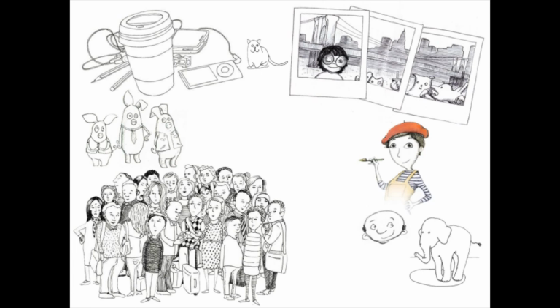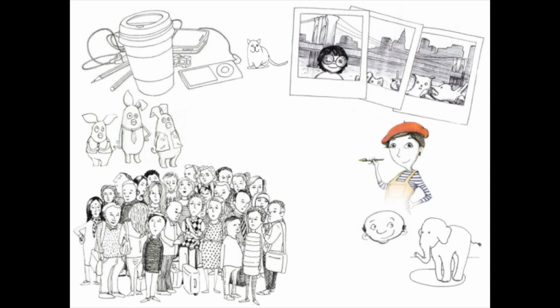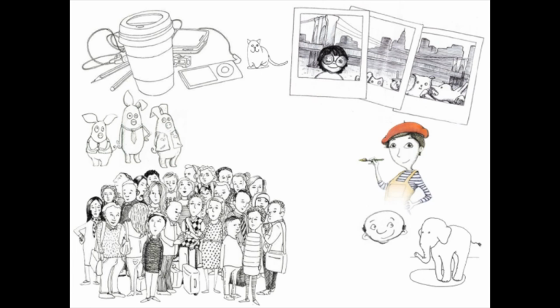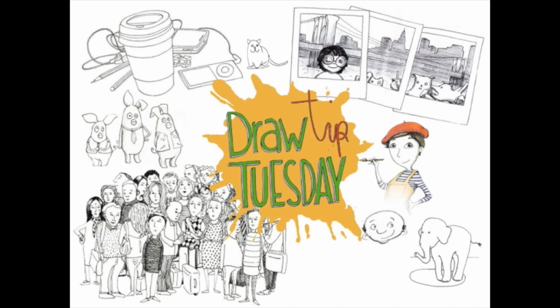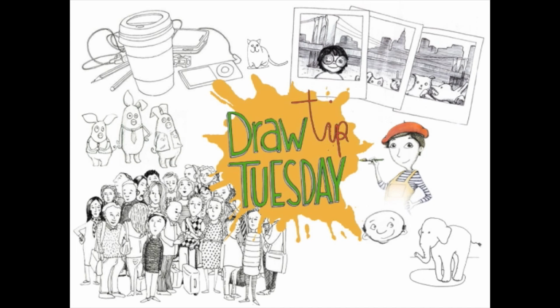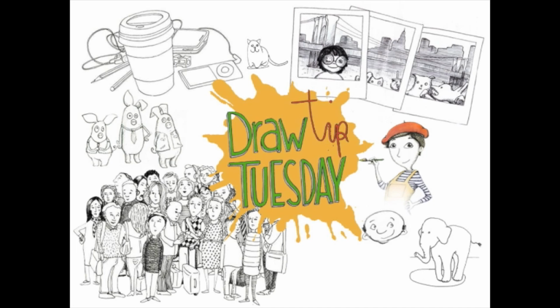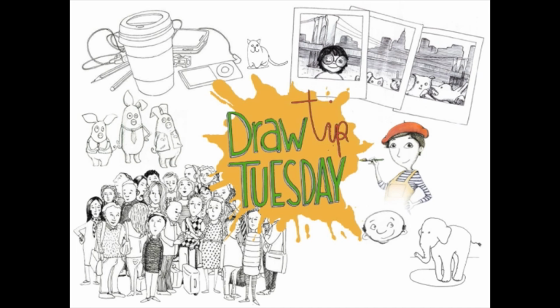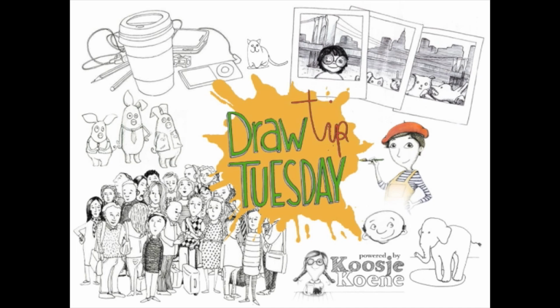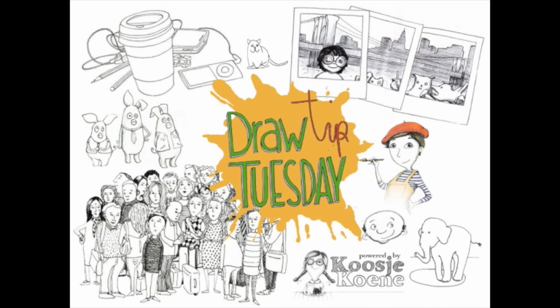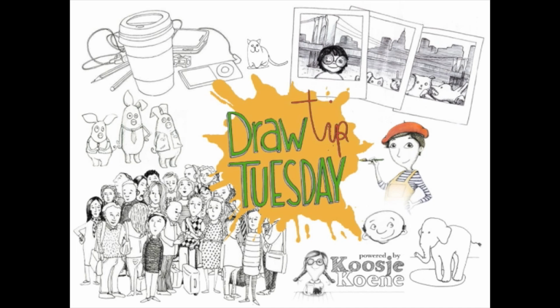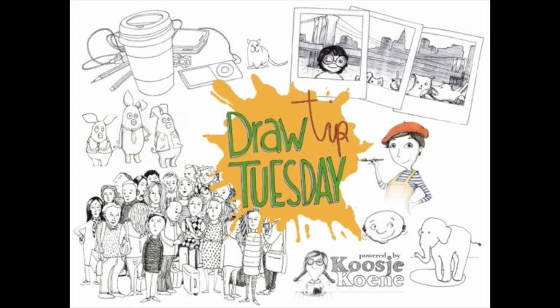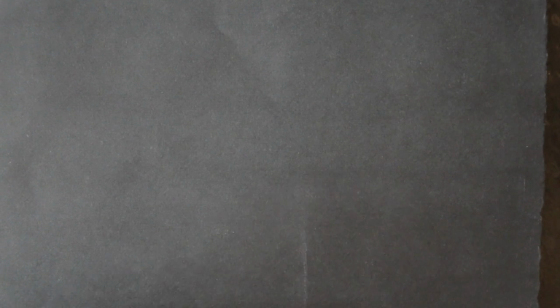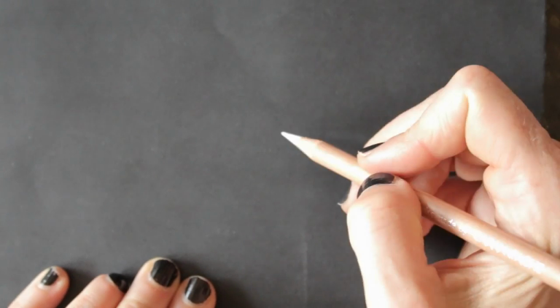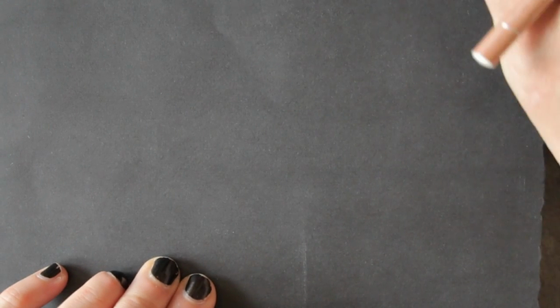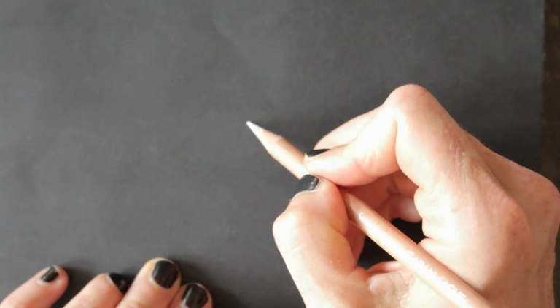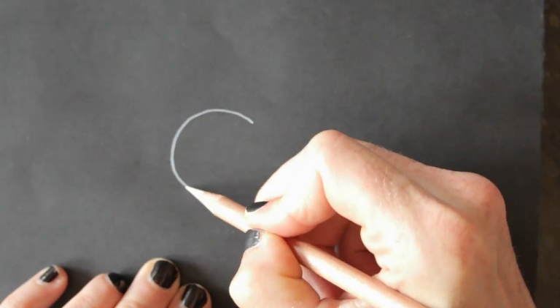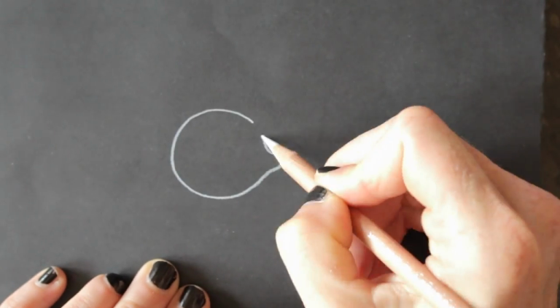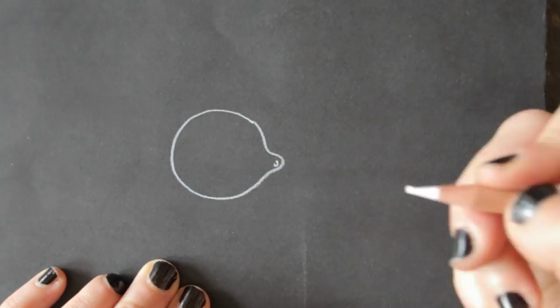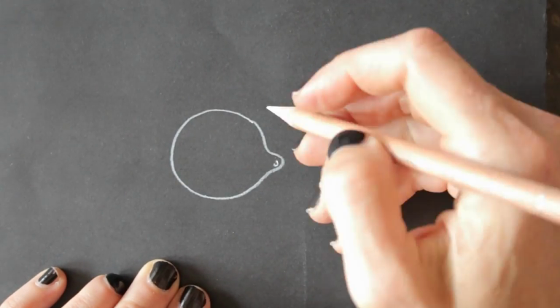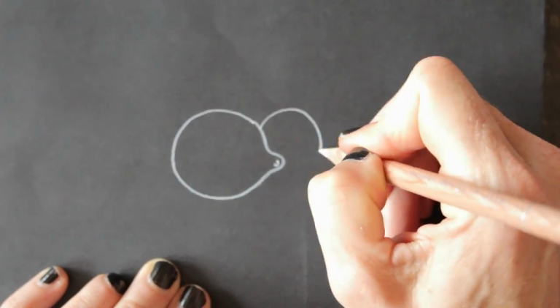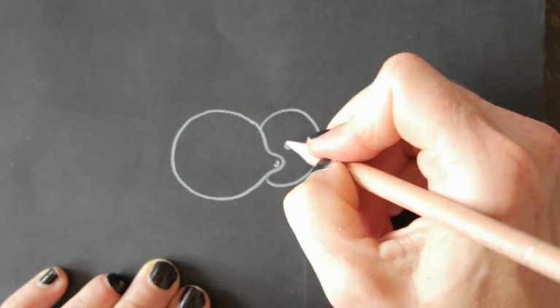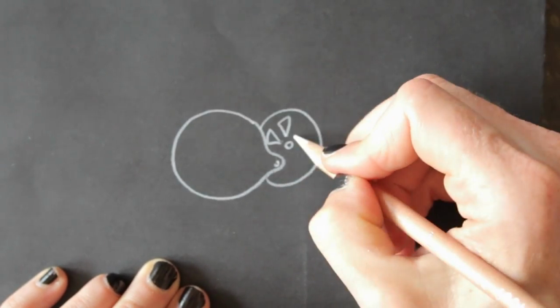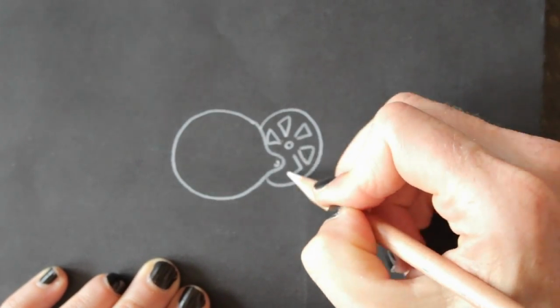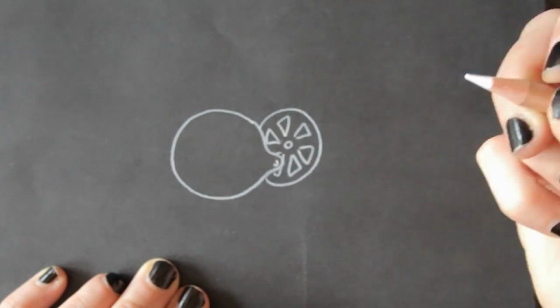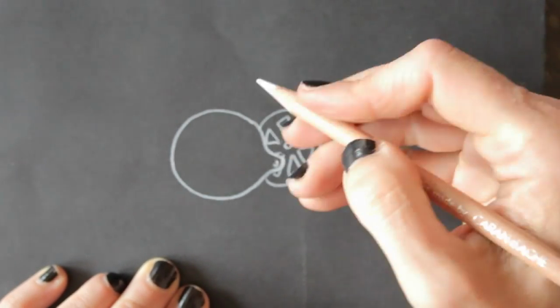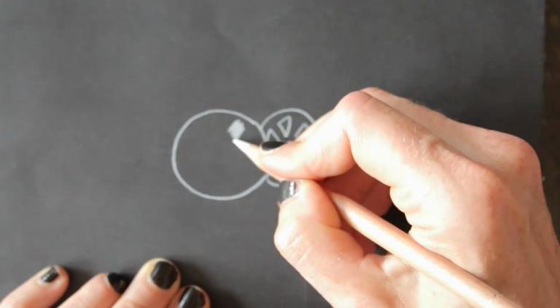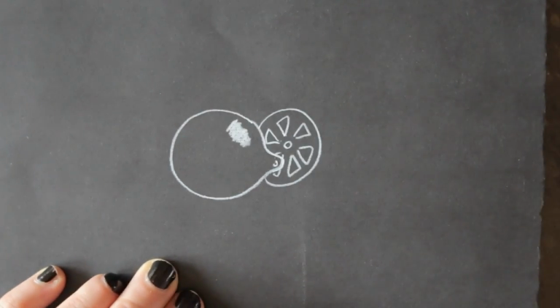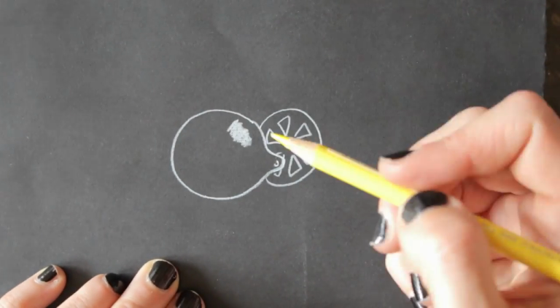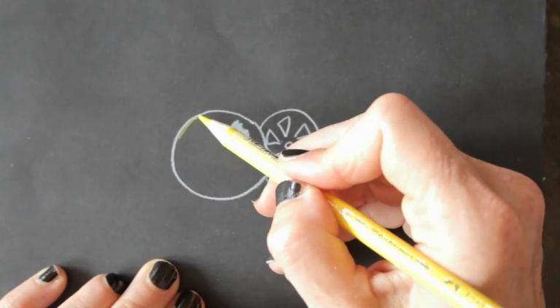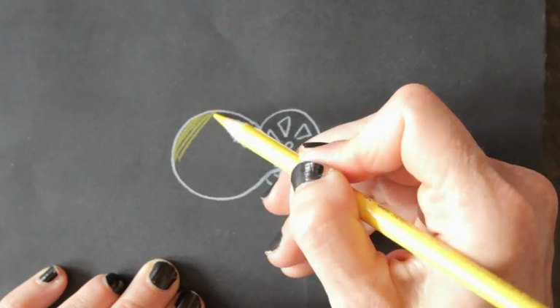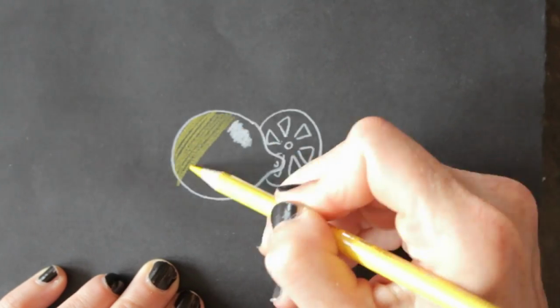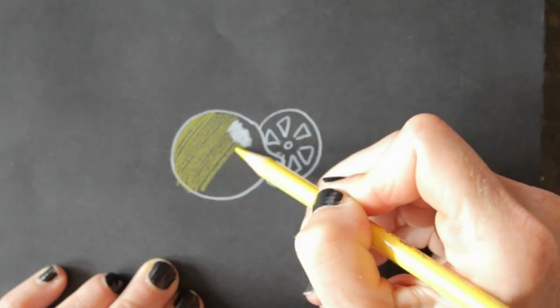Welcome to Draw Tip Tuesday! Get yourself a piece of black paper and start drawing with a white color pencil, and make yourself a piece of art, blackboard style.